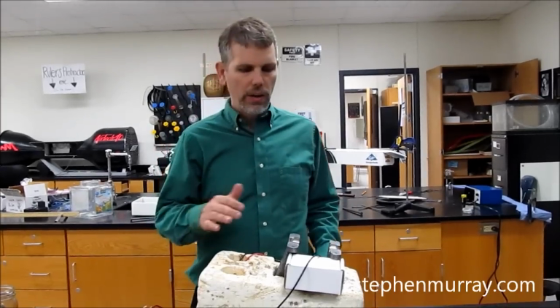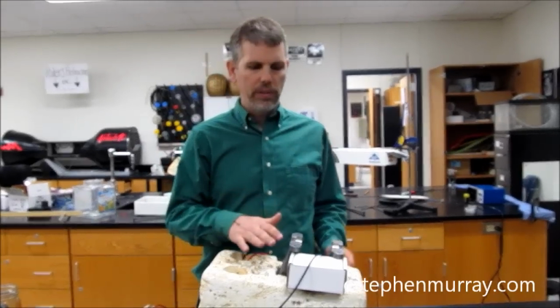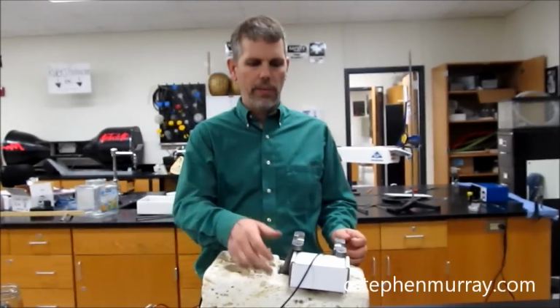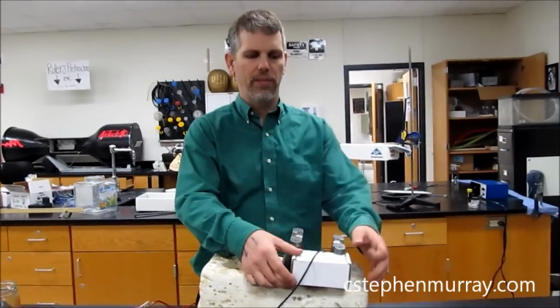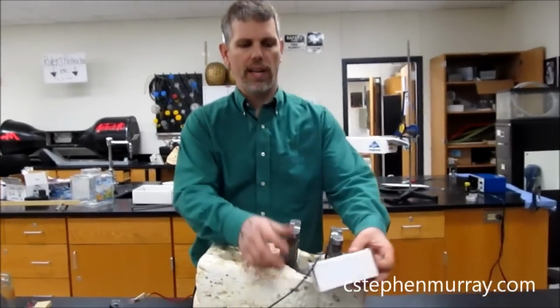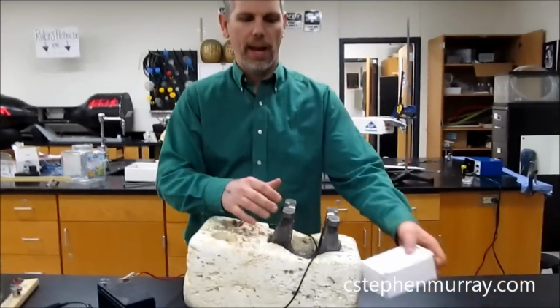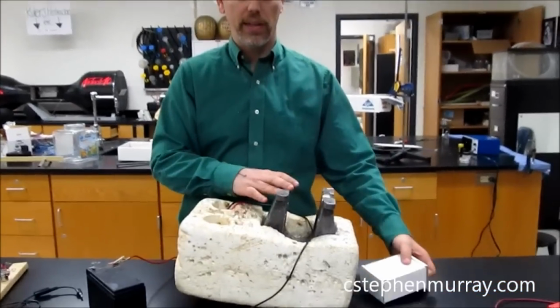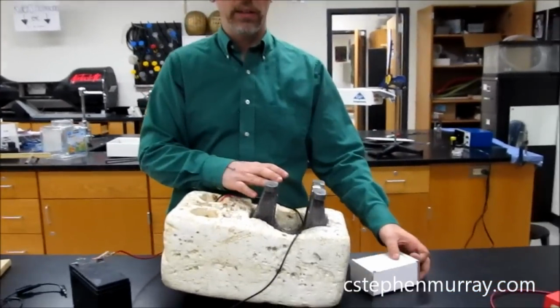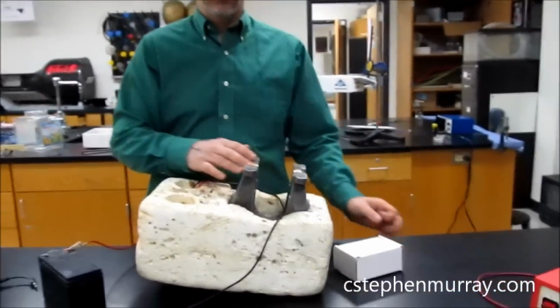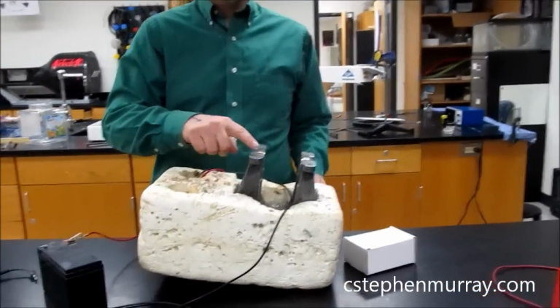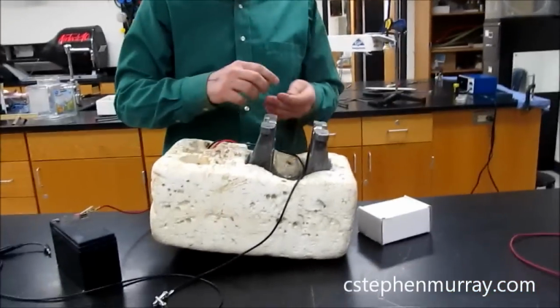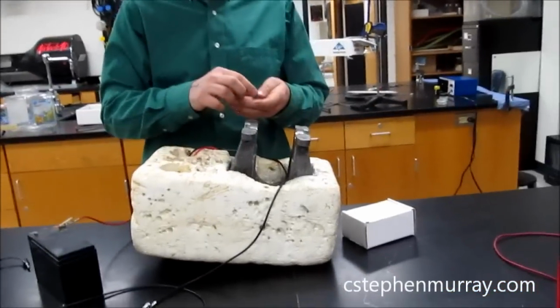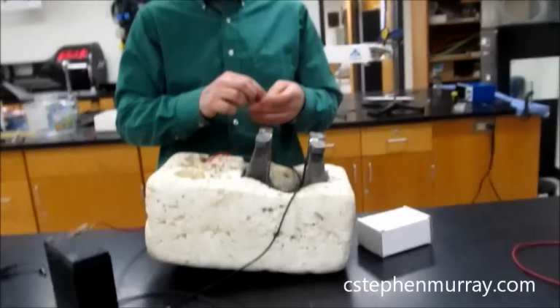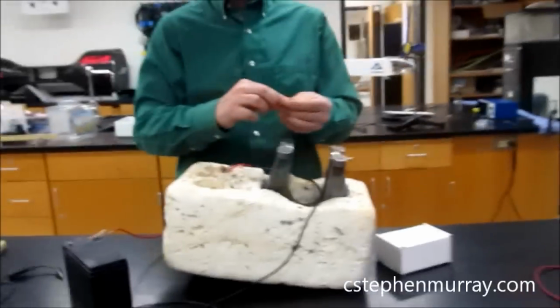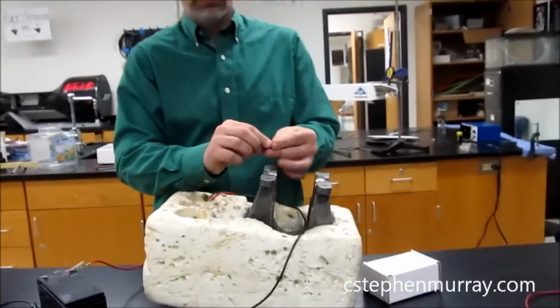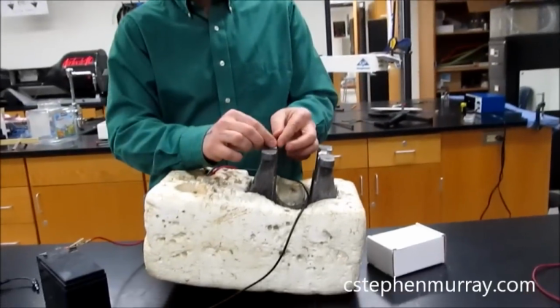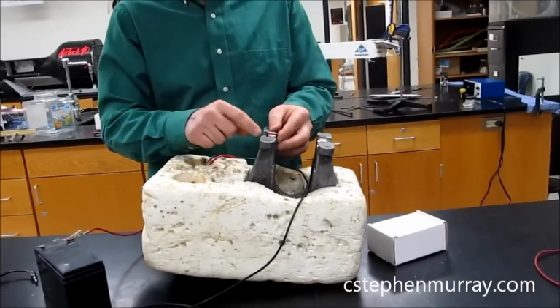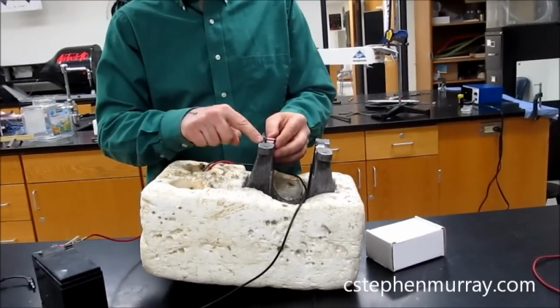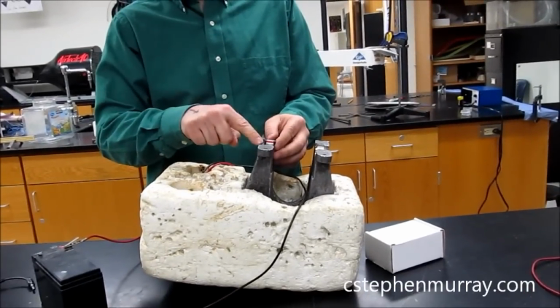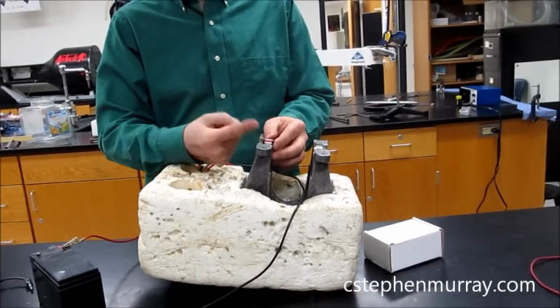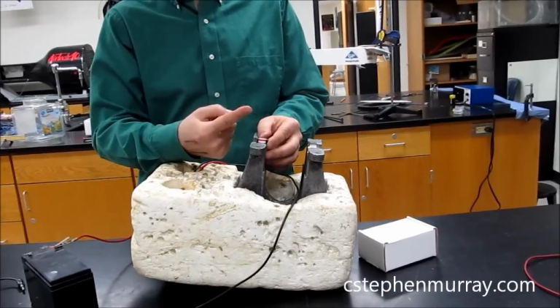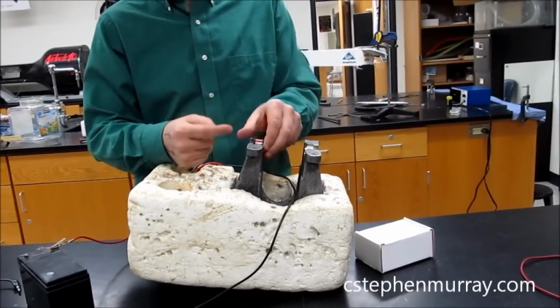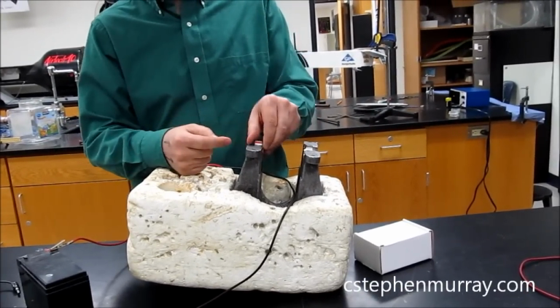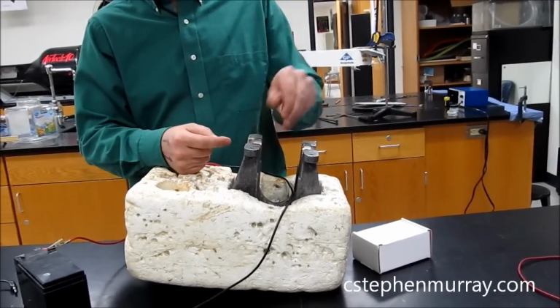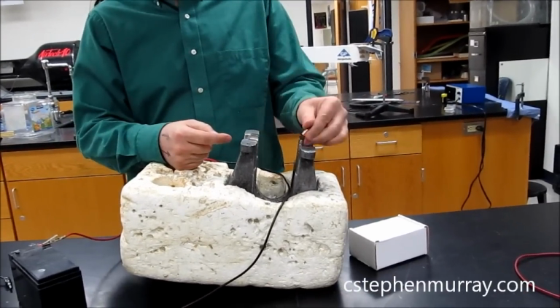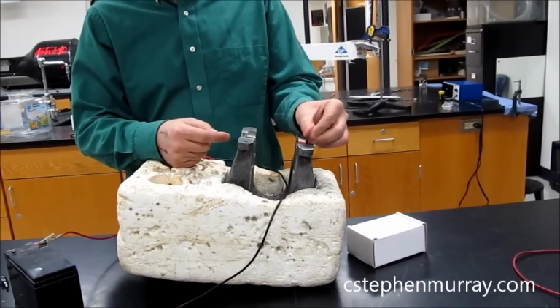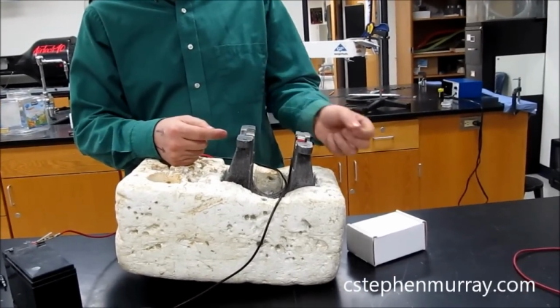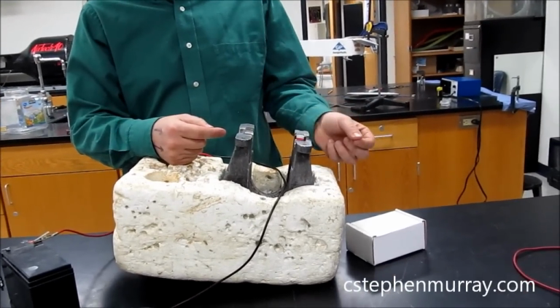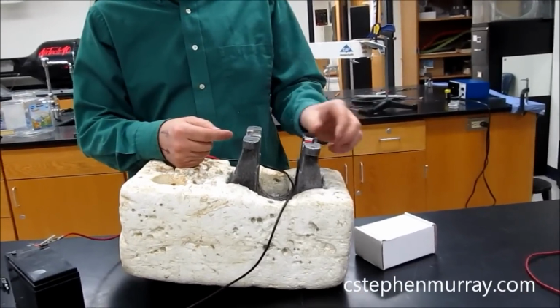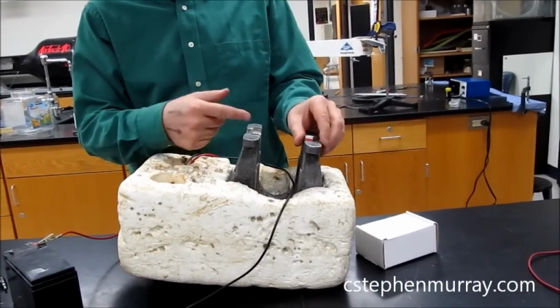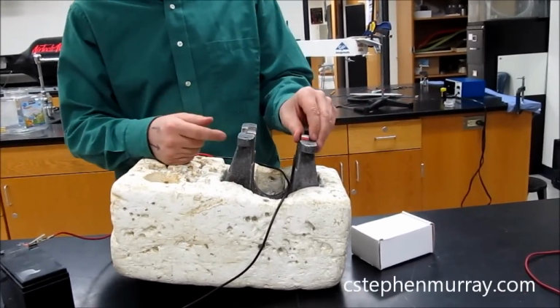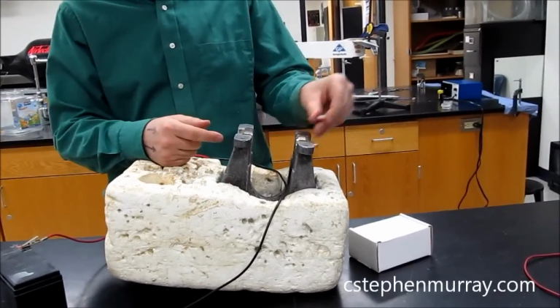Once again, we have the giant magnet here. We know that this is the north pole — notice the south down, north up — and that's the south pole using a known magnet.